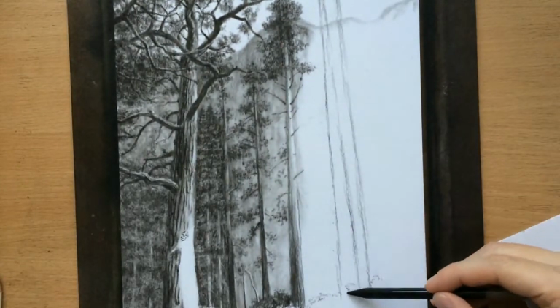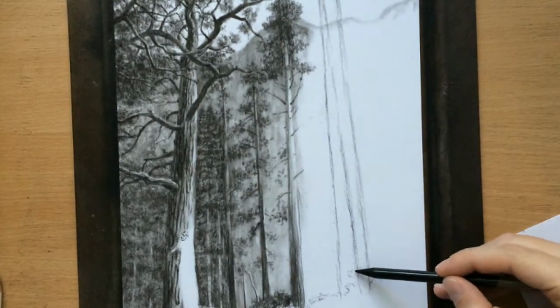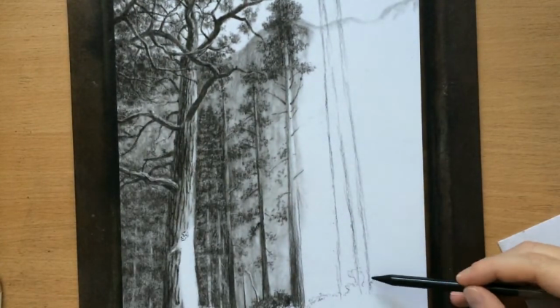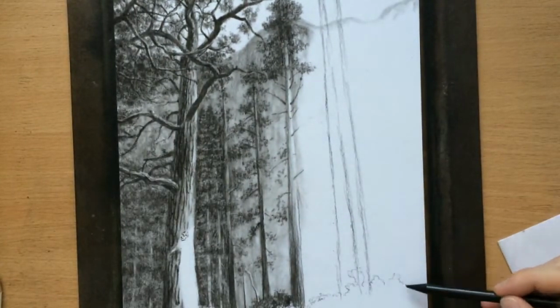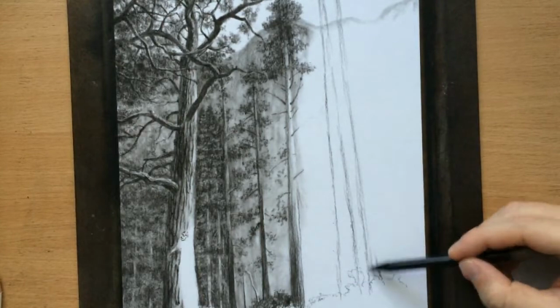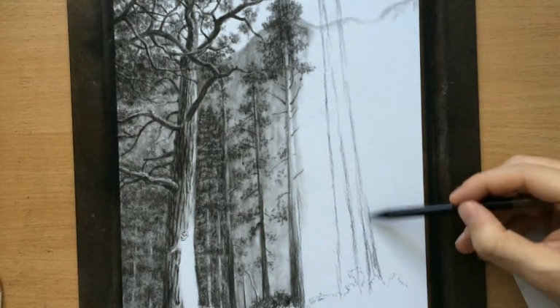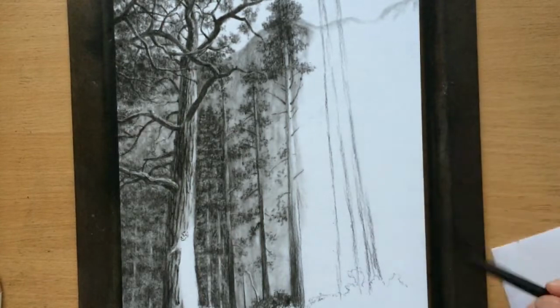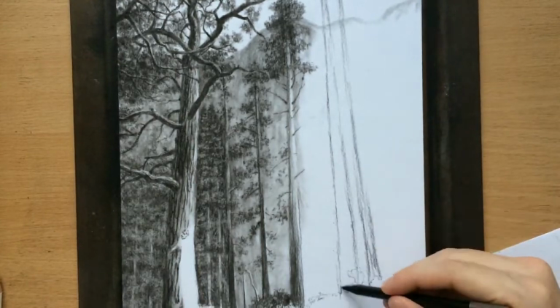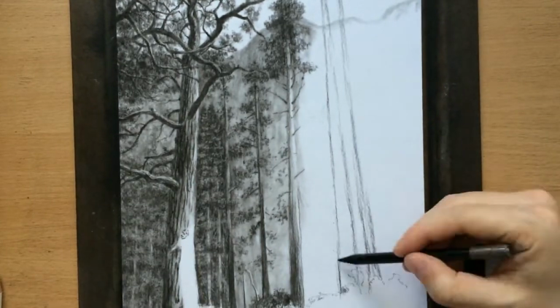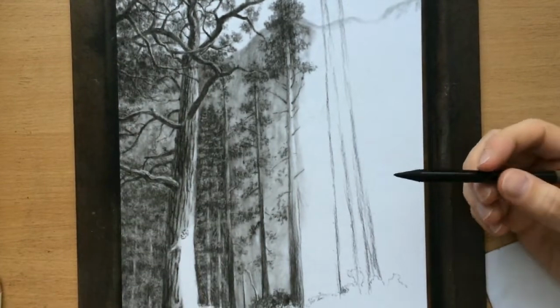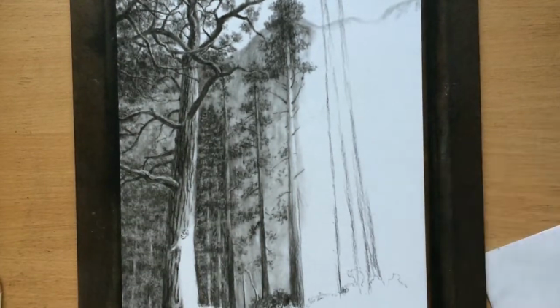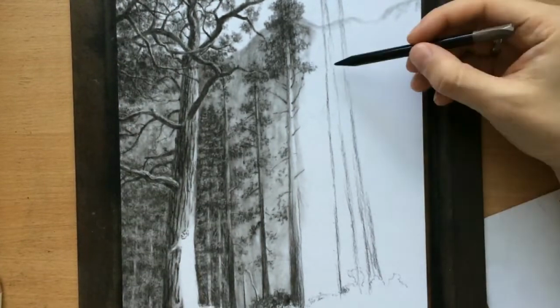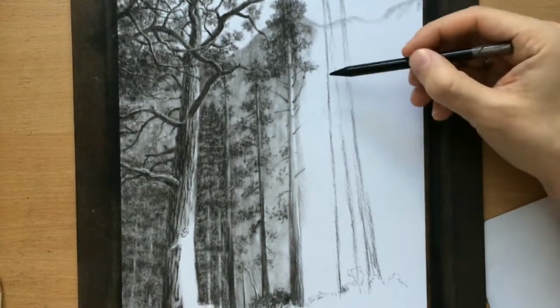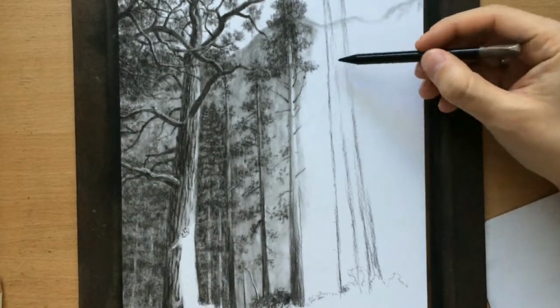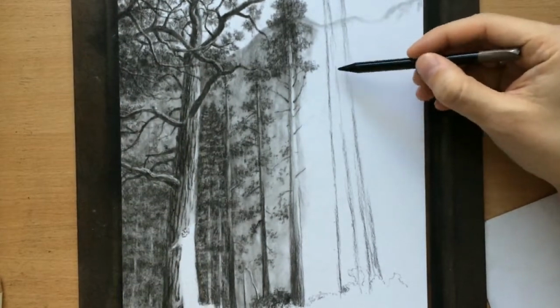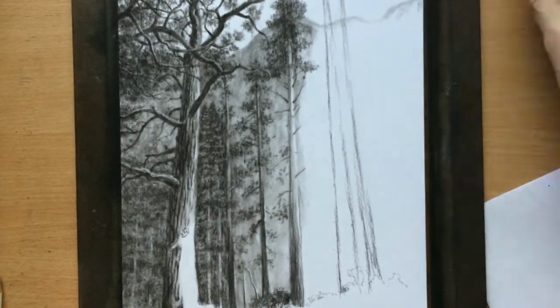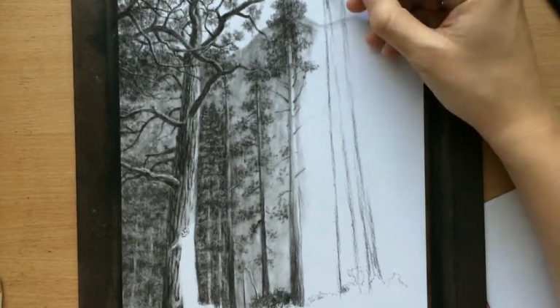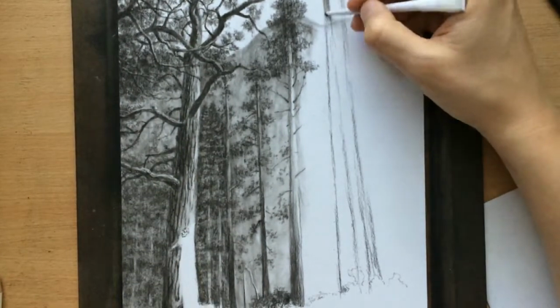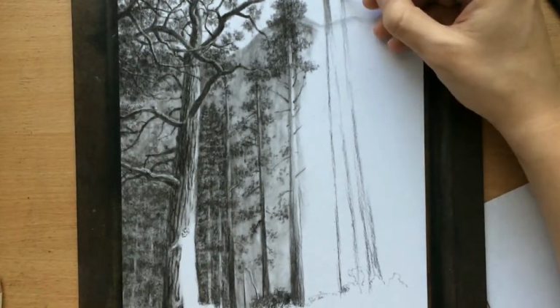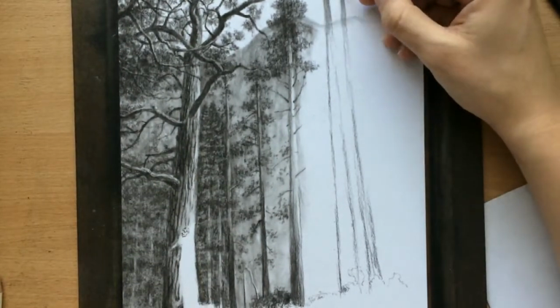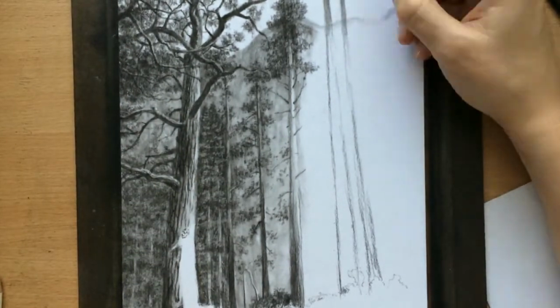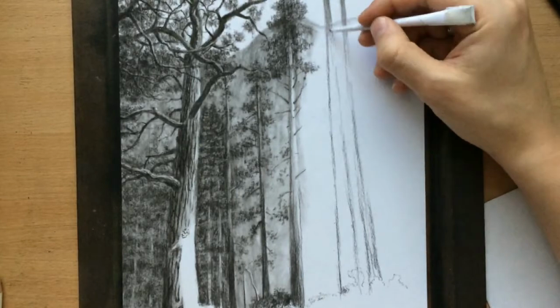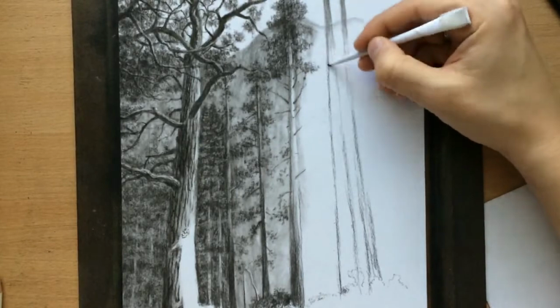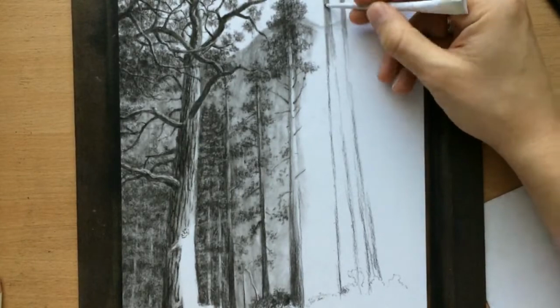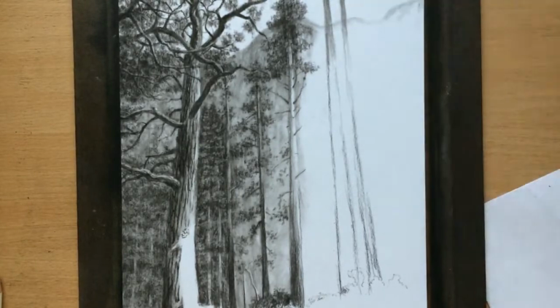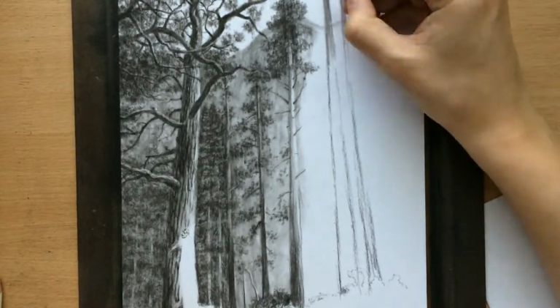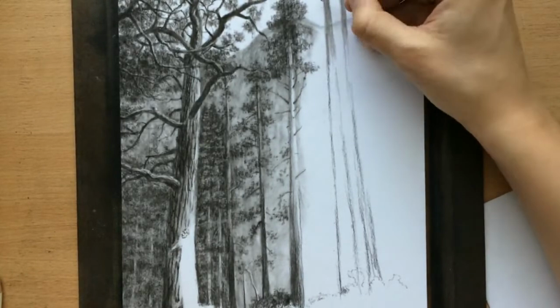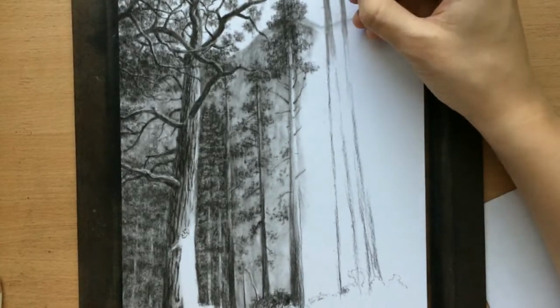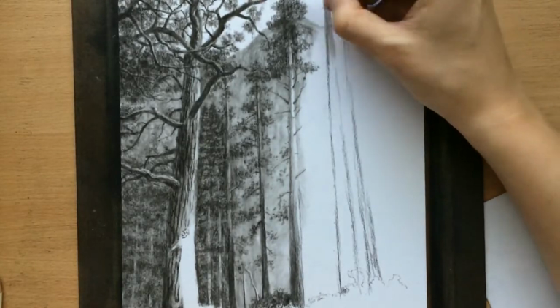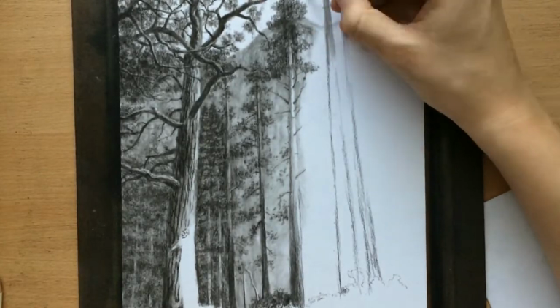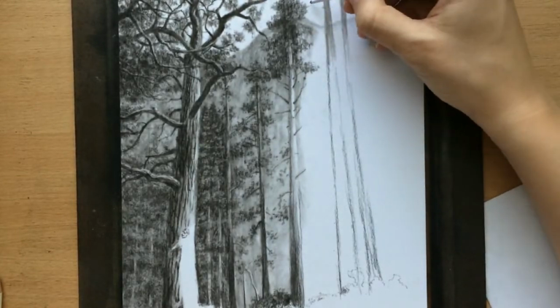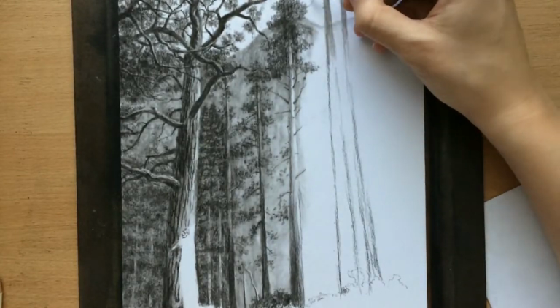Below the trees here in the middle there will be some bushes — there'll be lots of bushes in the foreground. I'm going to work on those later. First I want to do as much of these trees as possible.